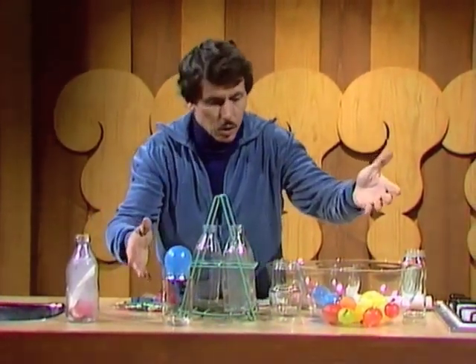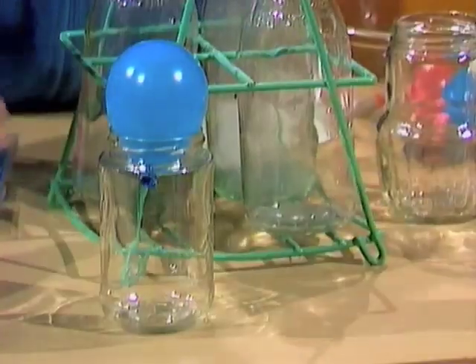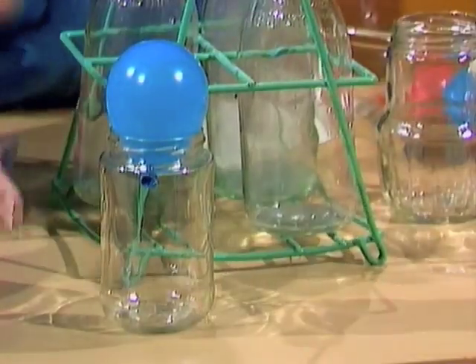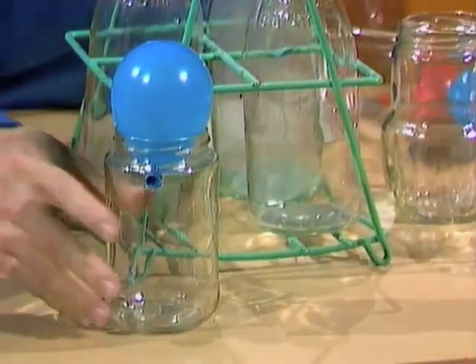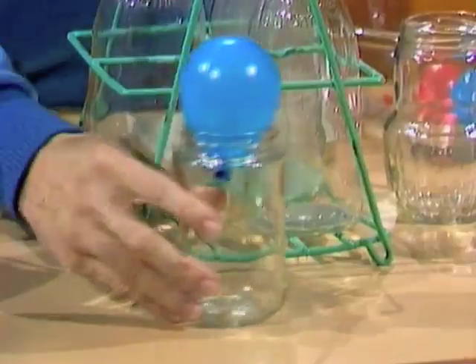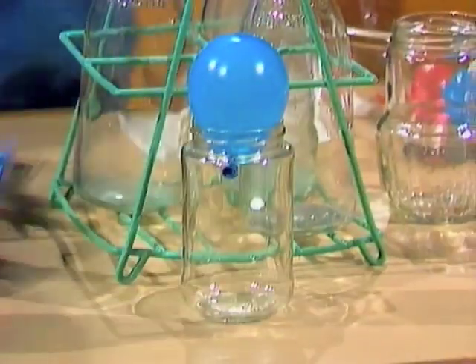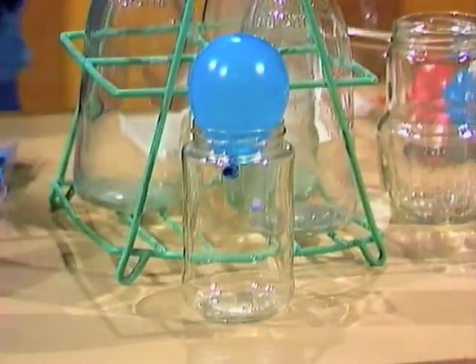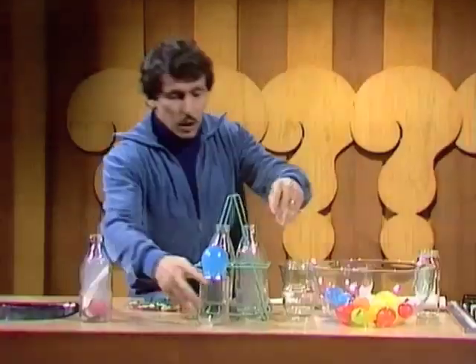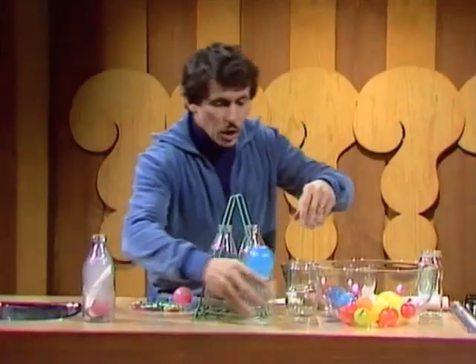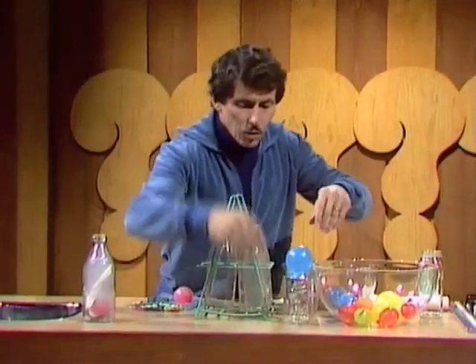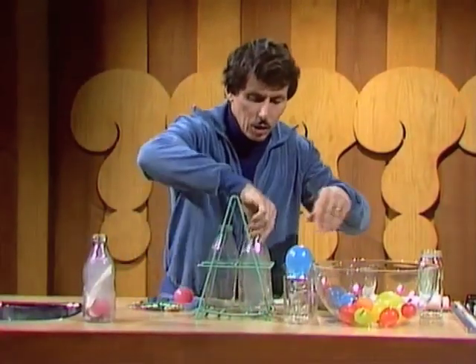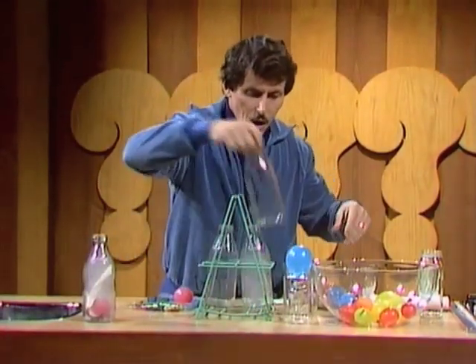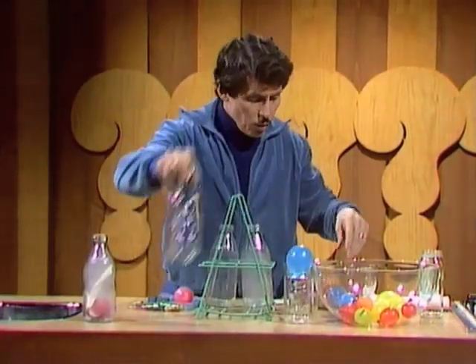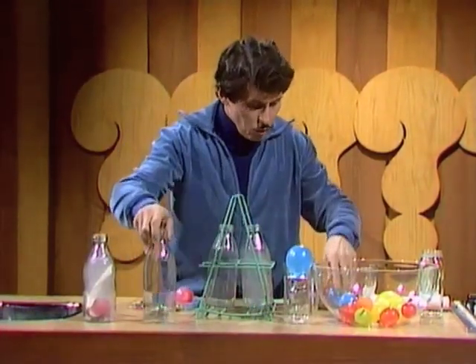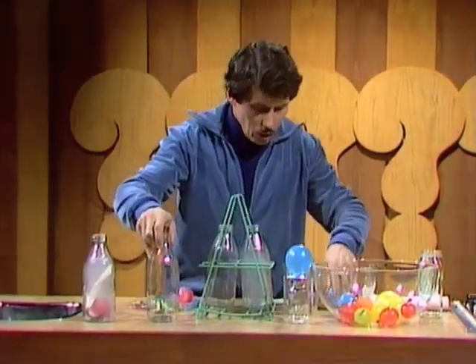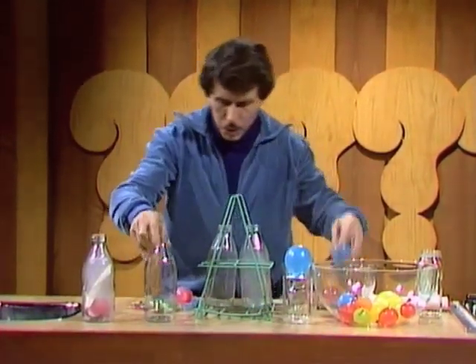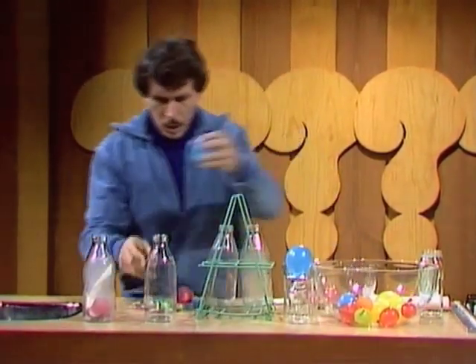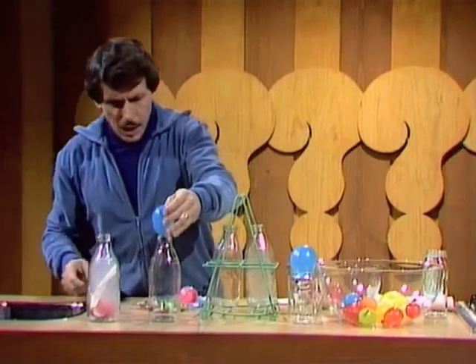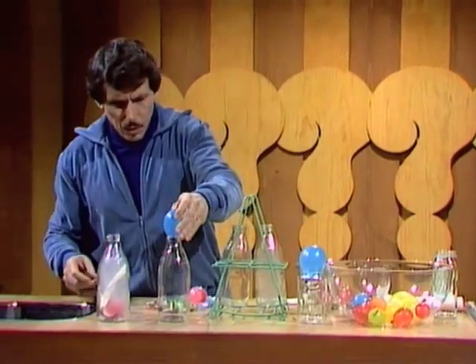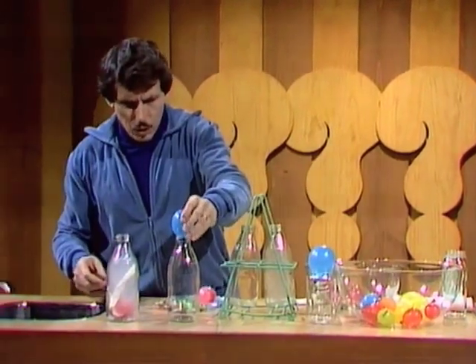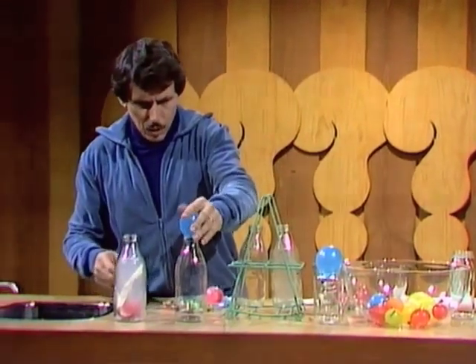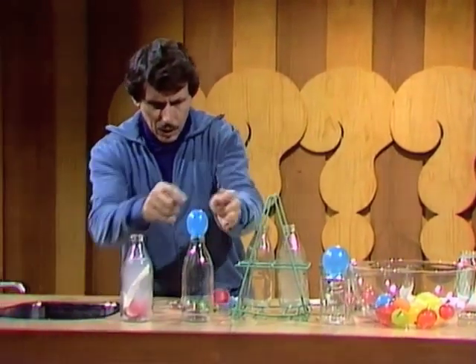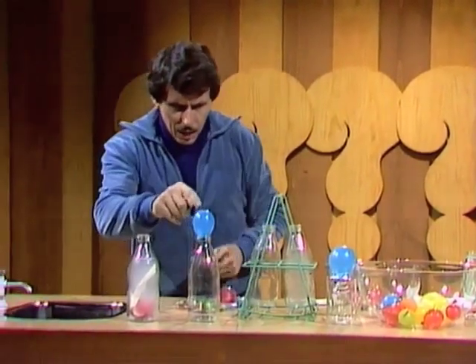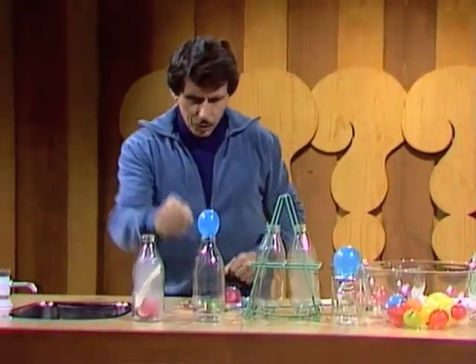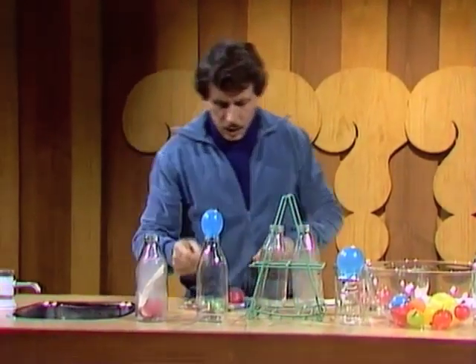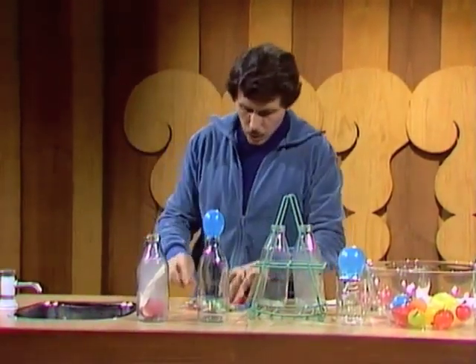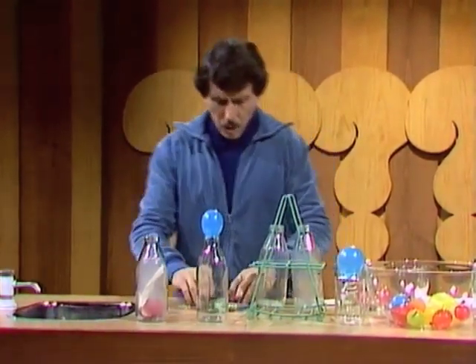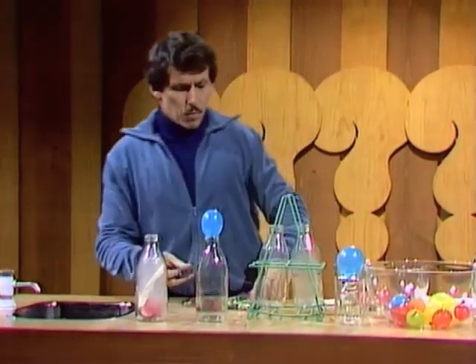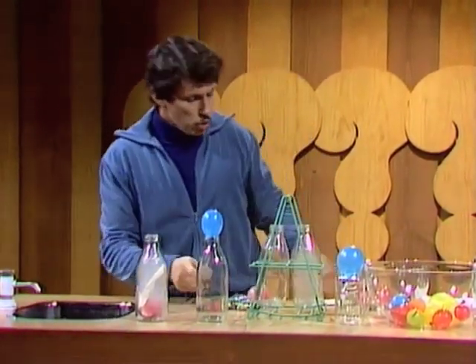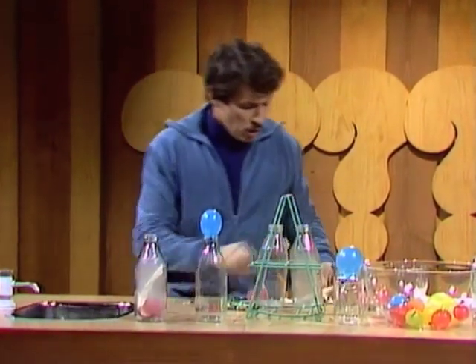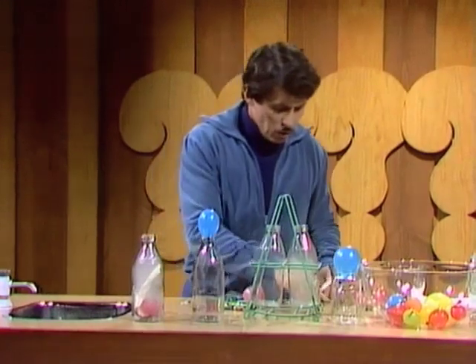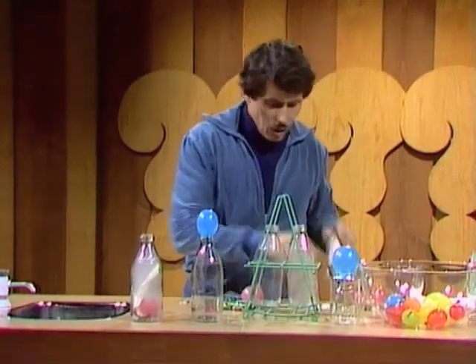So you can use a giant size one if you prefer. Let's try an oversize egg with an ordinary size milk bottle. How do you think that would work? Do you think I could get that artificial egg into that milk bottle? I'm not sure — let's give it a try.